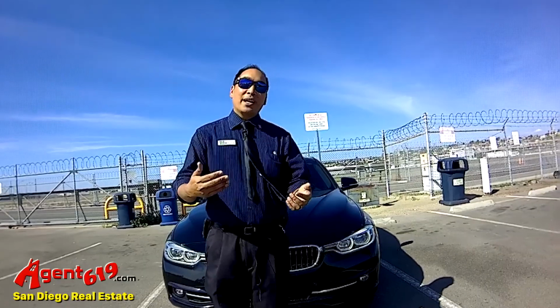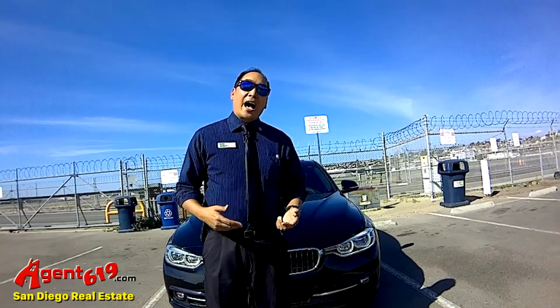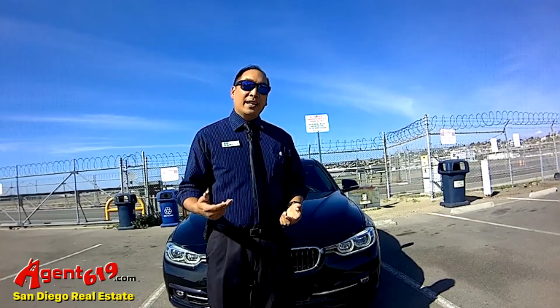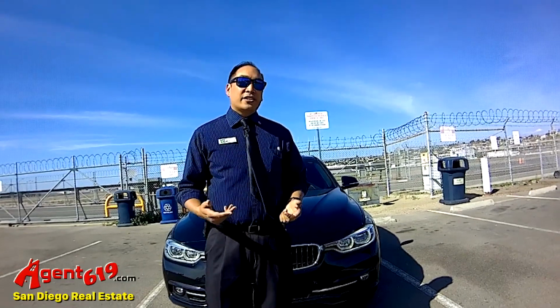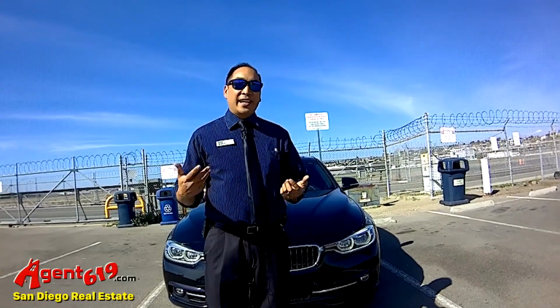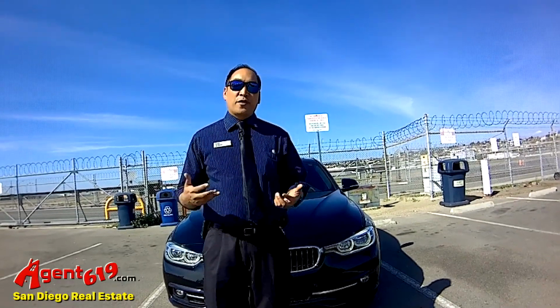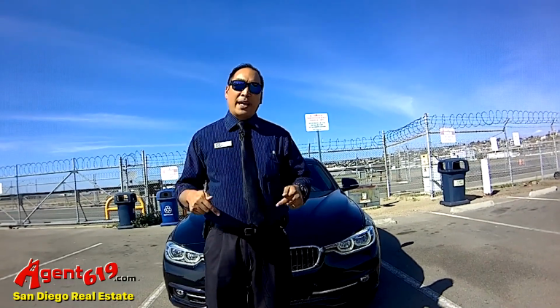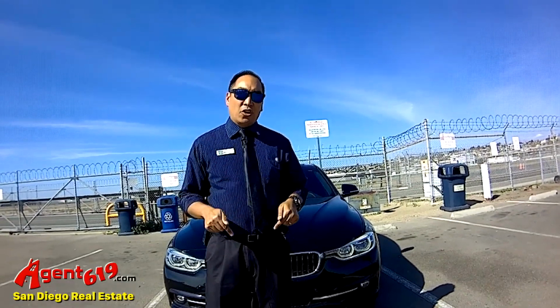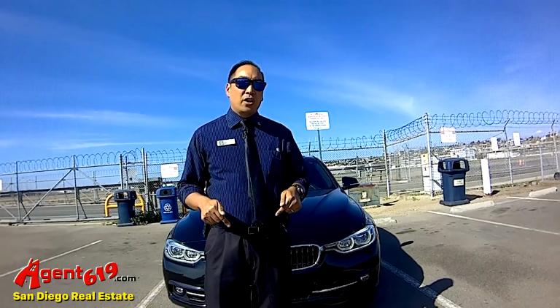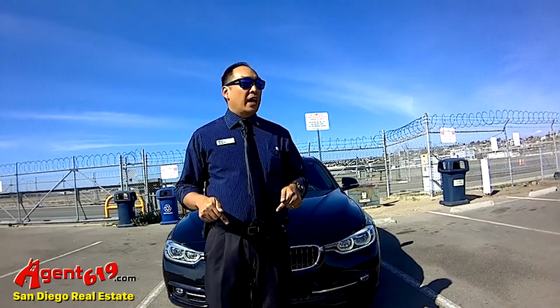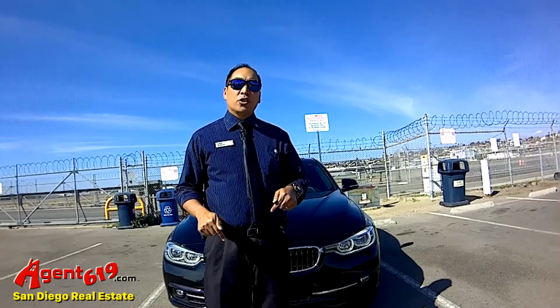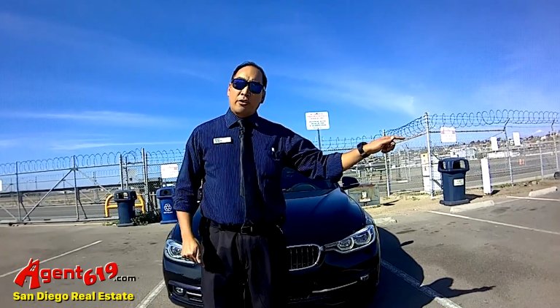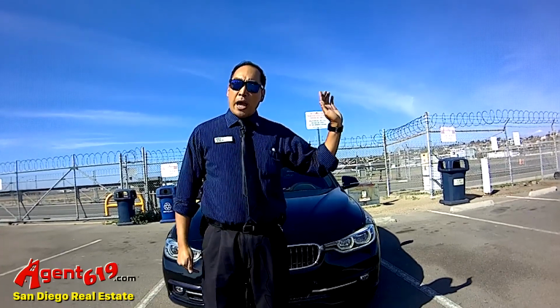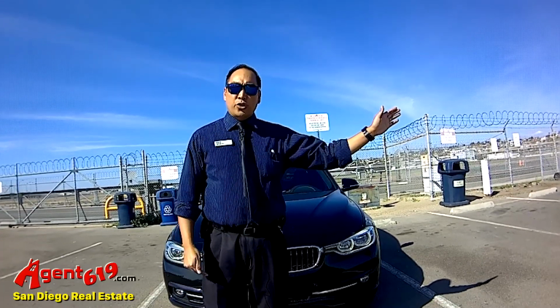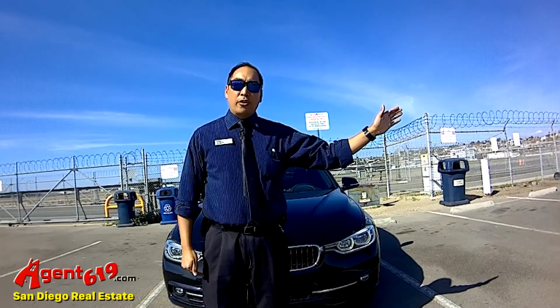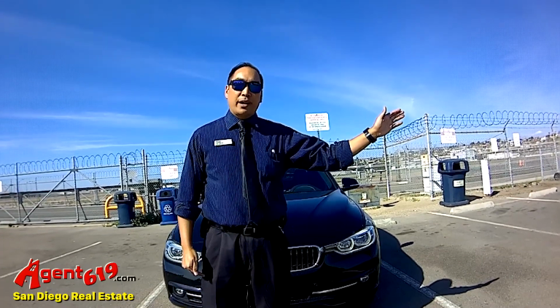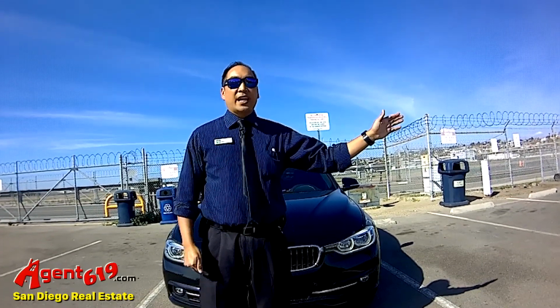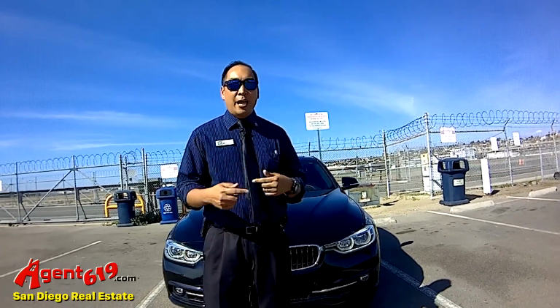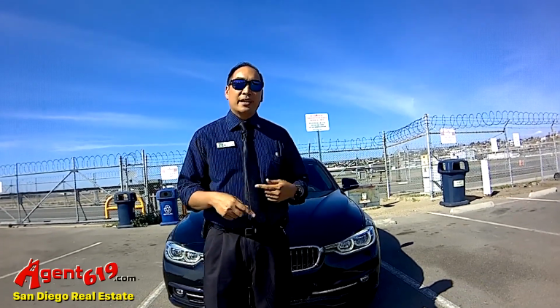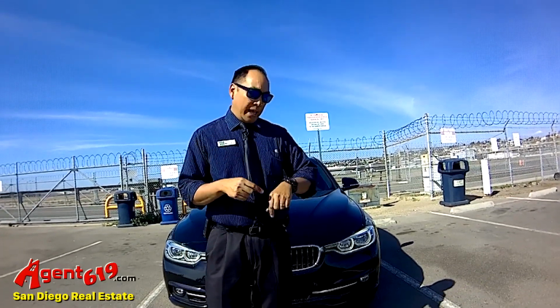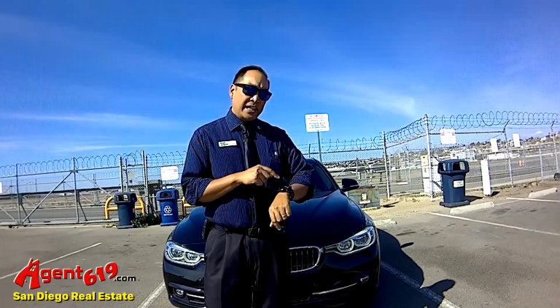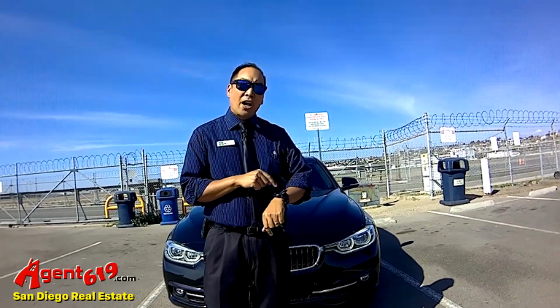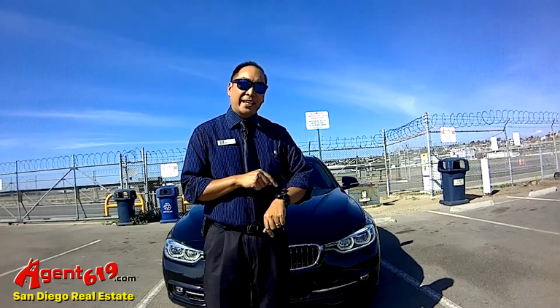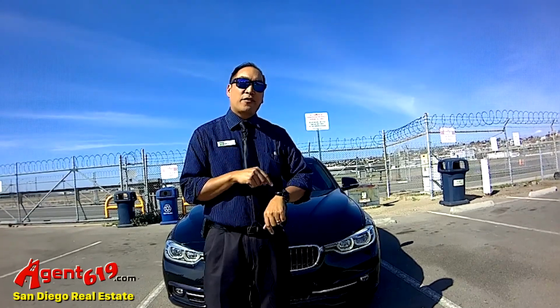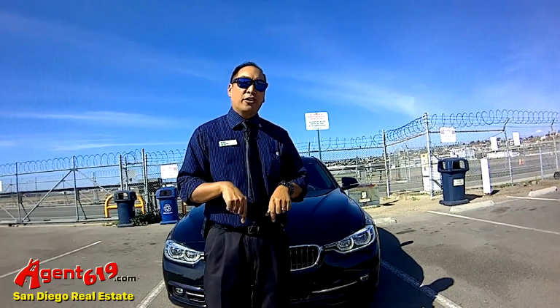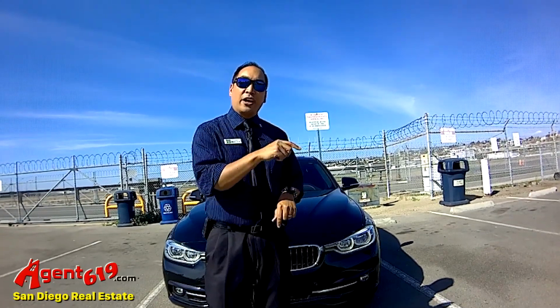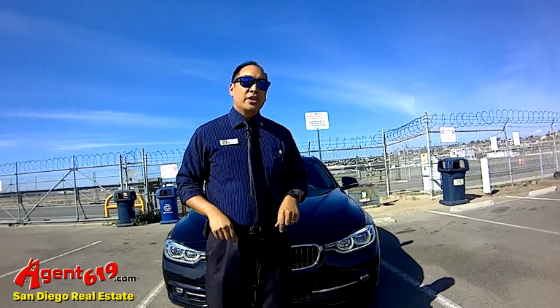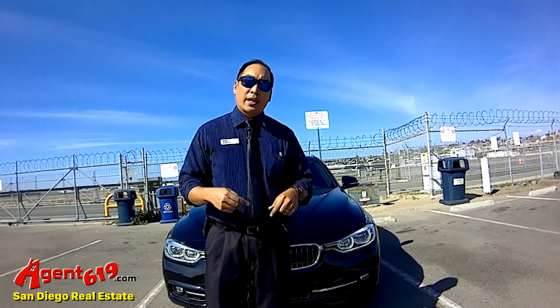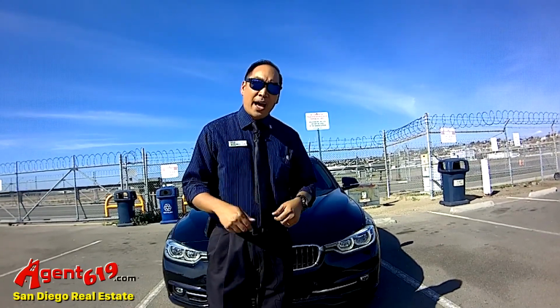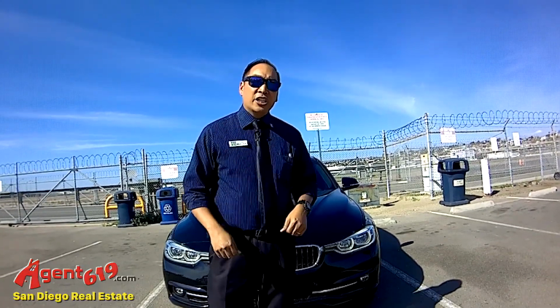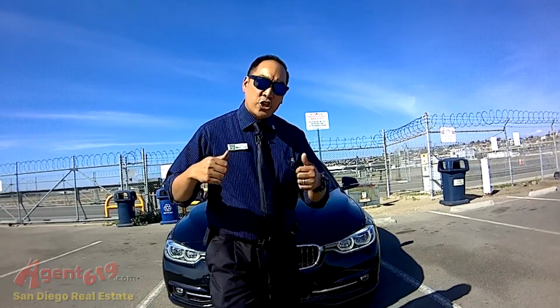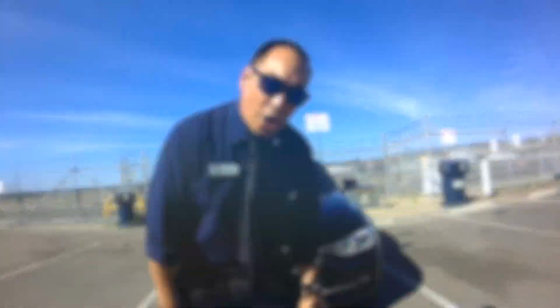I wanted to take you from right here on the route out to Otay Ranch and kind of time it to see how long it takes to get from here to there. So come by and check it out.